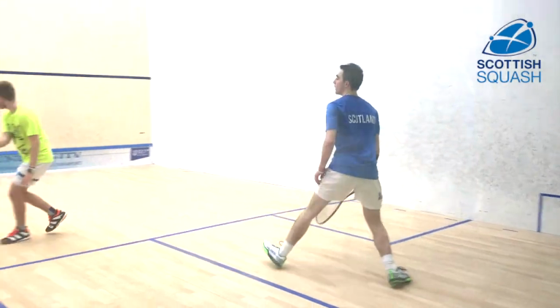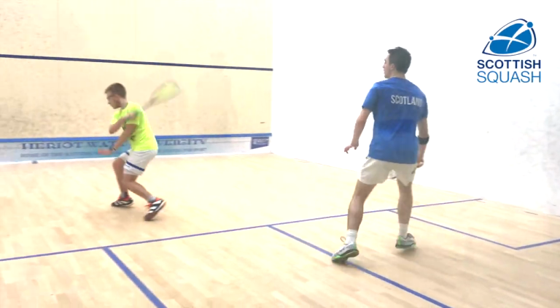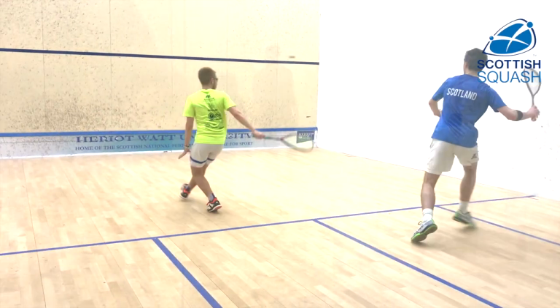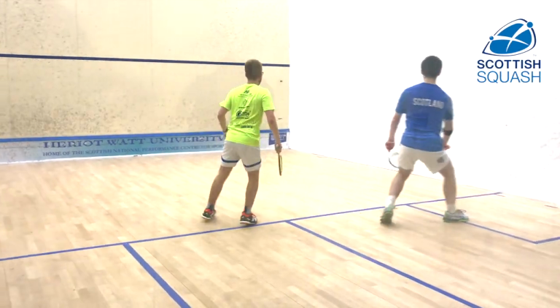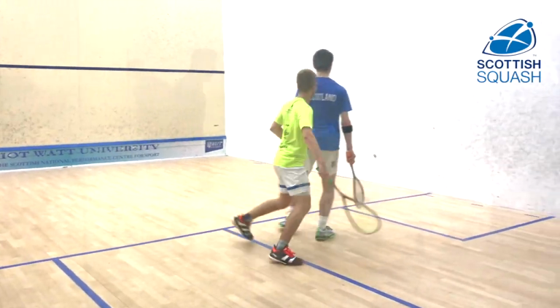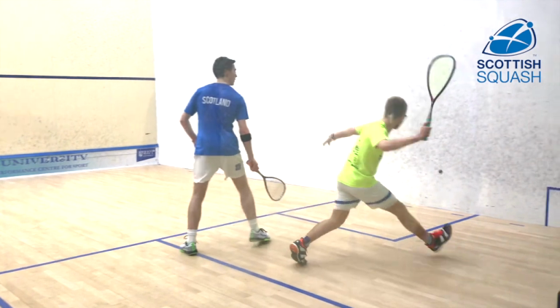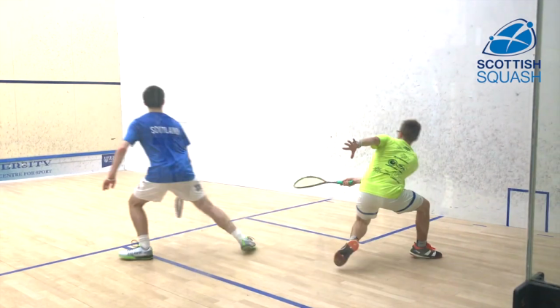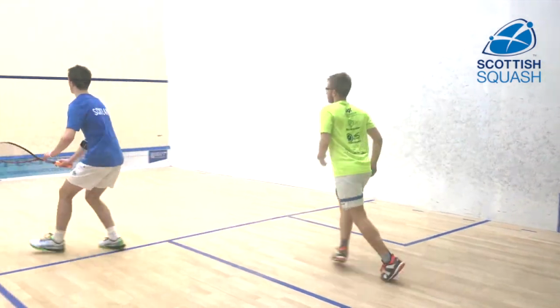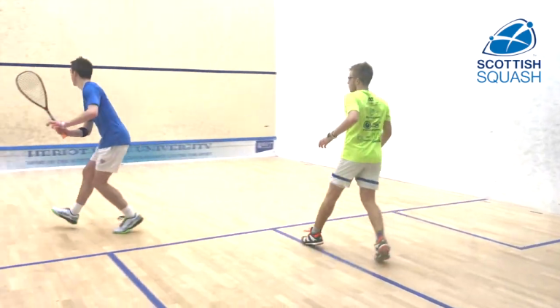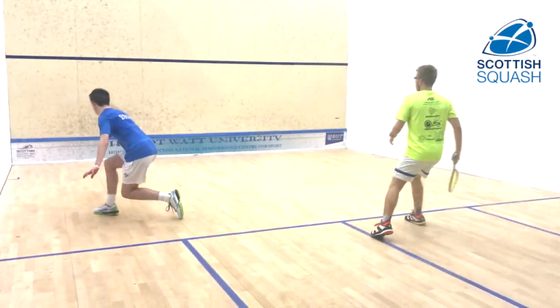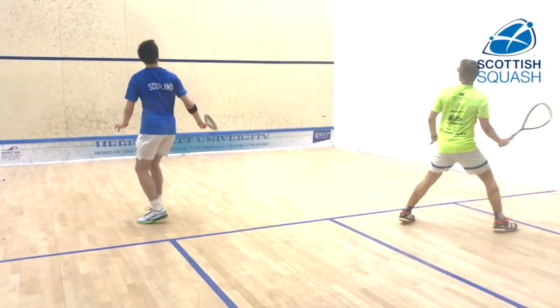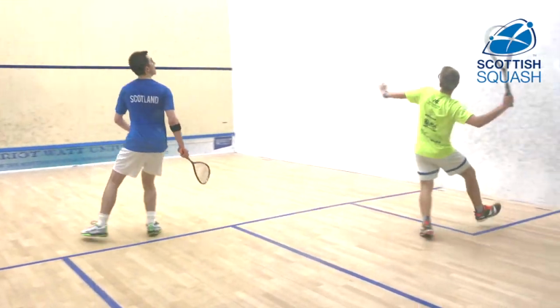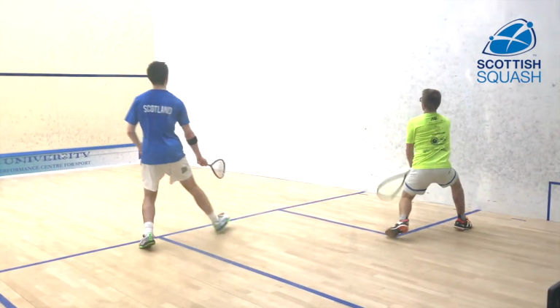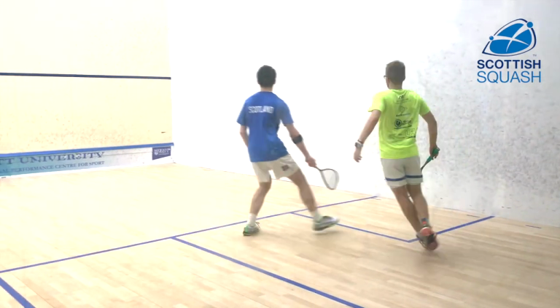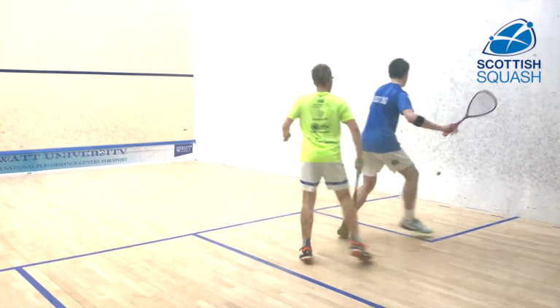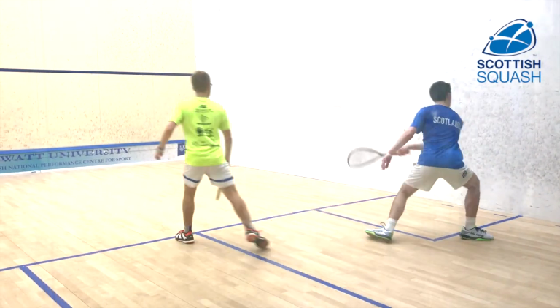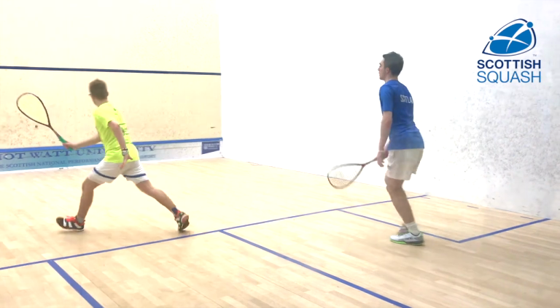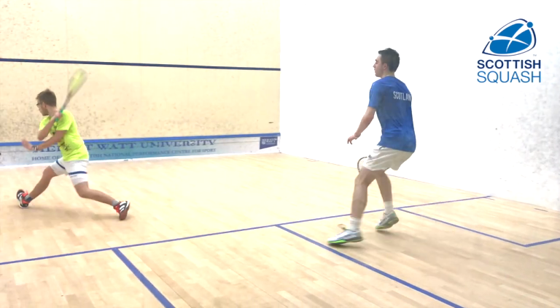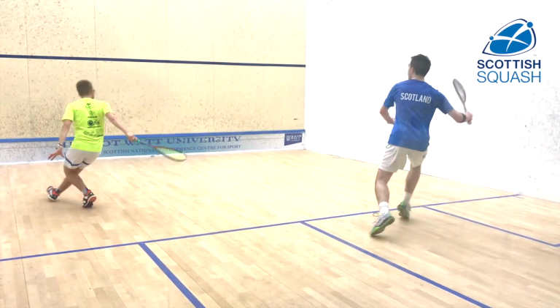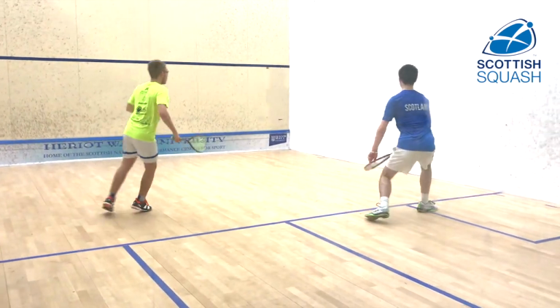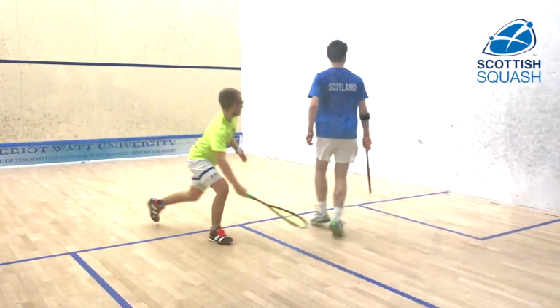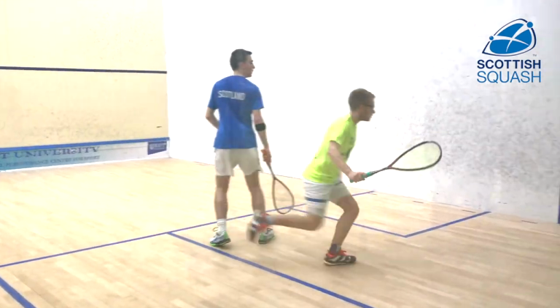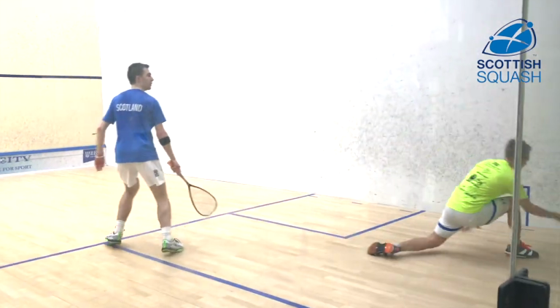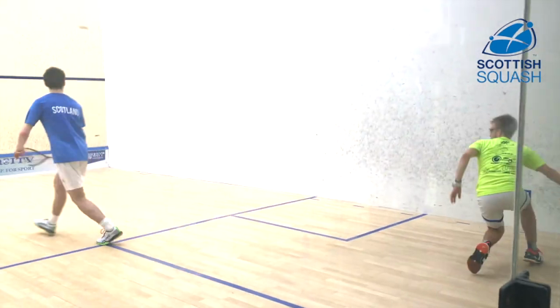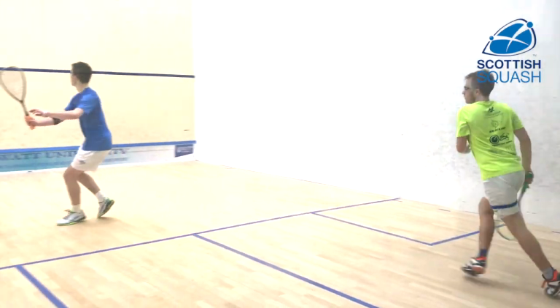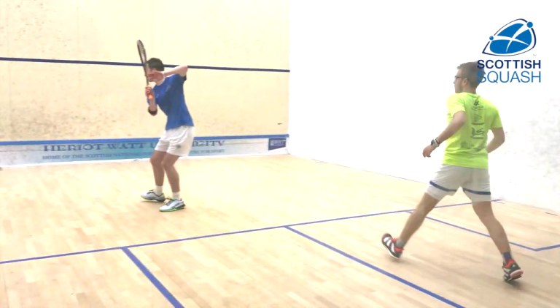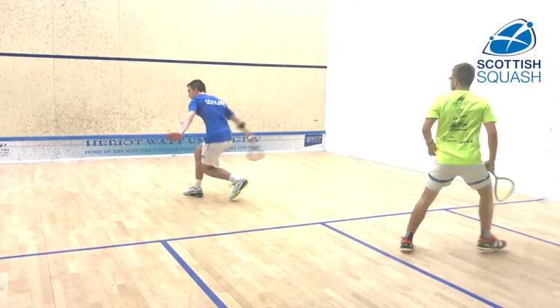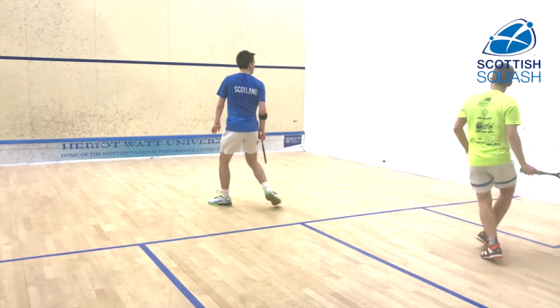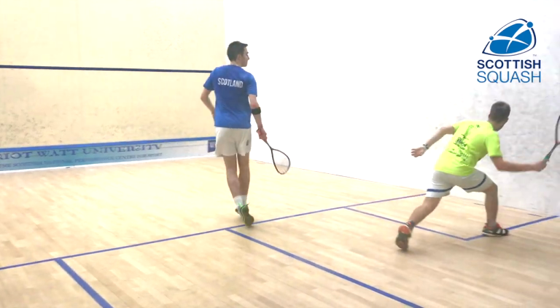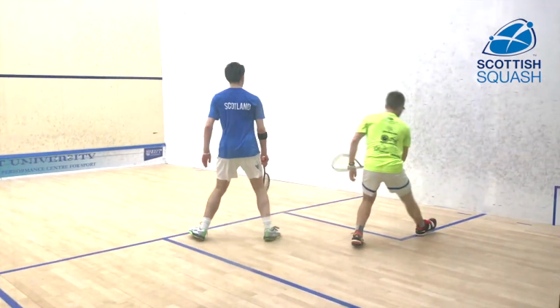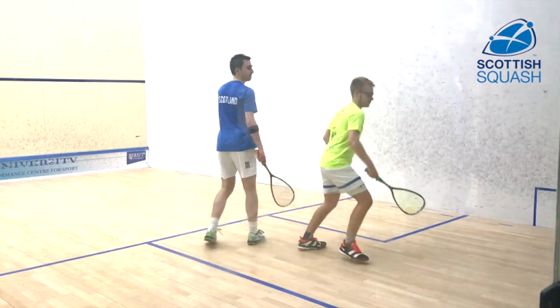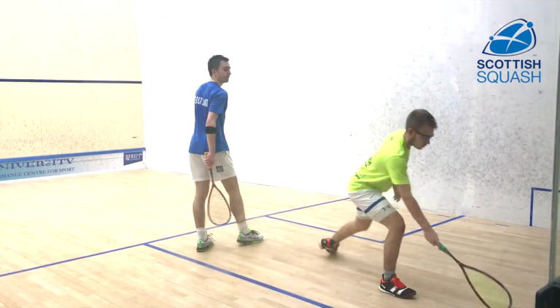This exercise again really focuses on the movement, but it's a bit more intense. You do a boast, then a cross-court deep, and then a straight drive — all about the quality to stop the other person from being able to step in and attack the shot that you've just played.